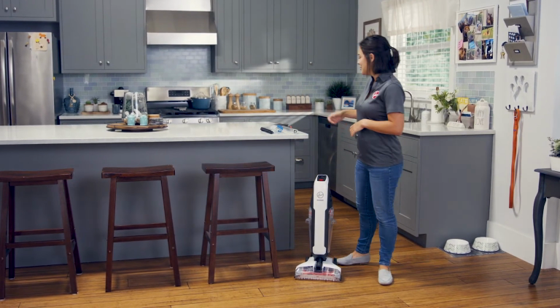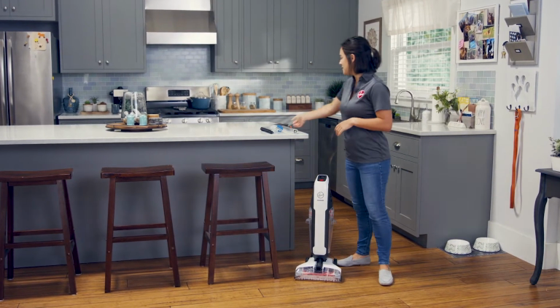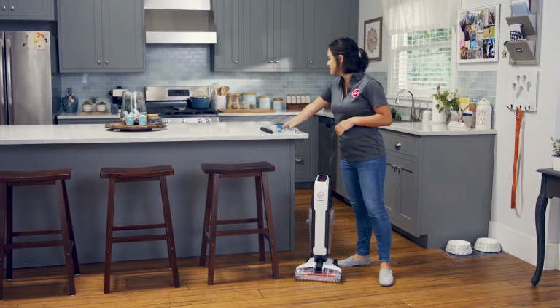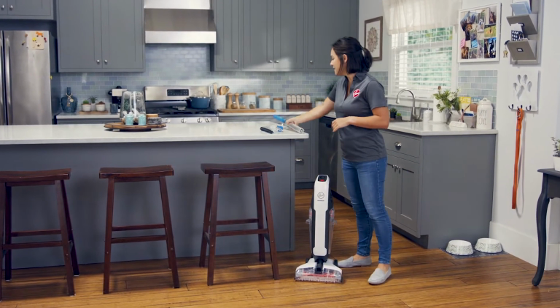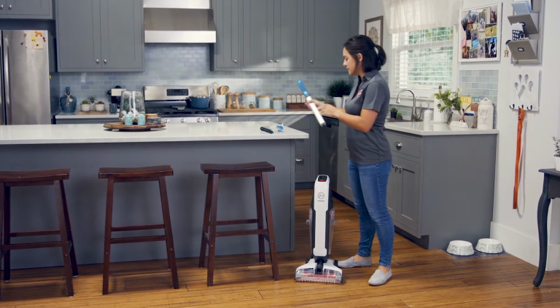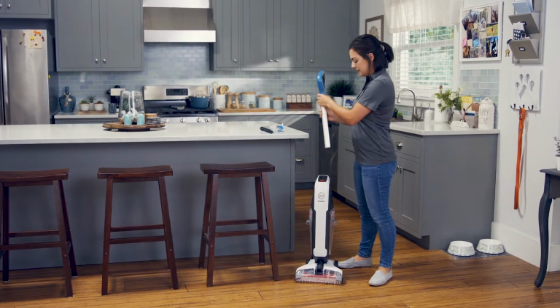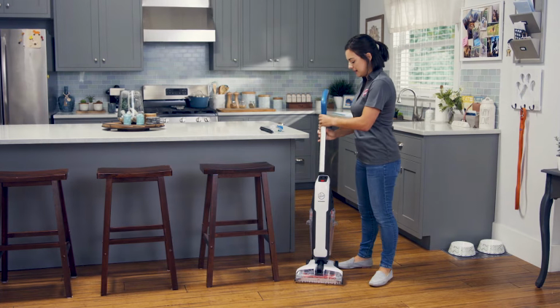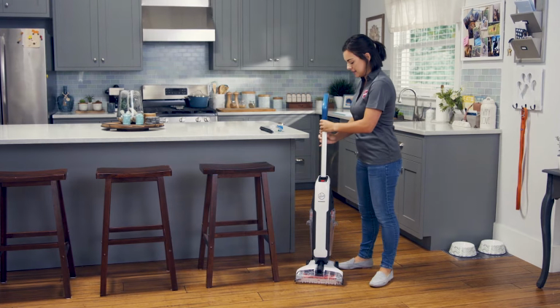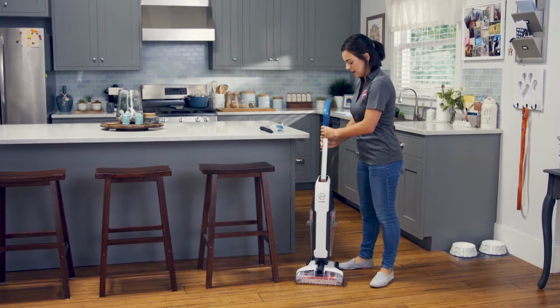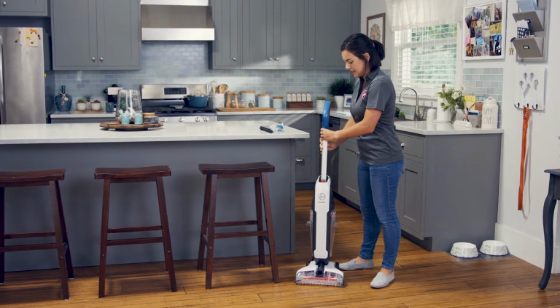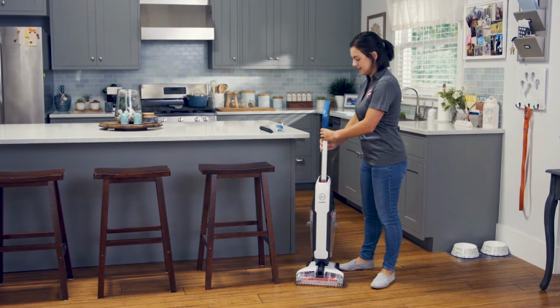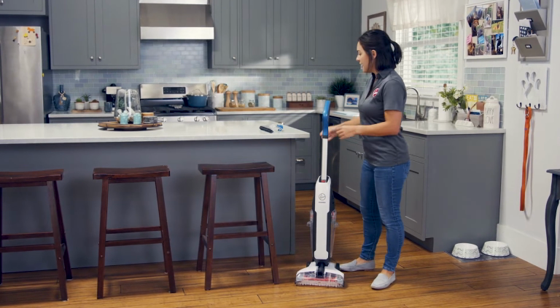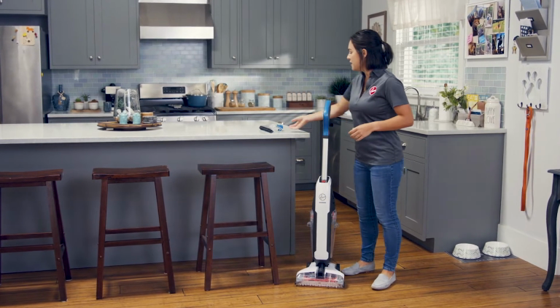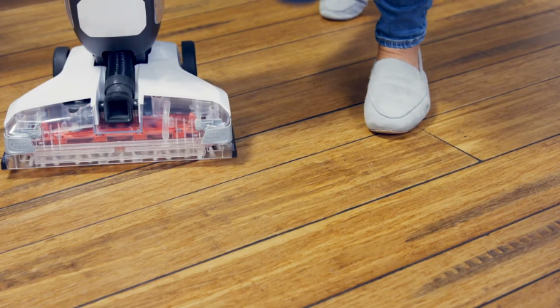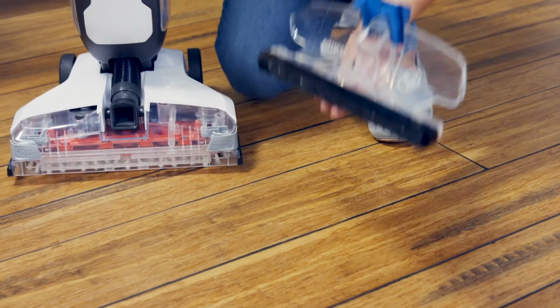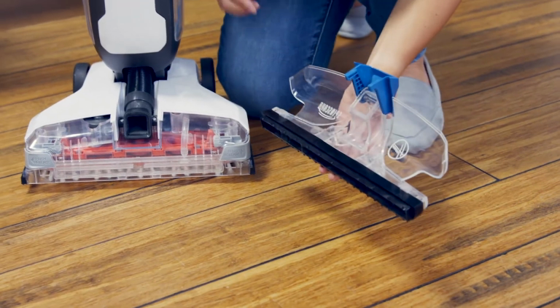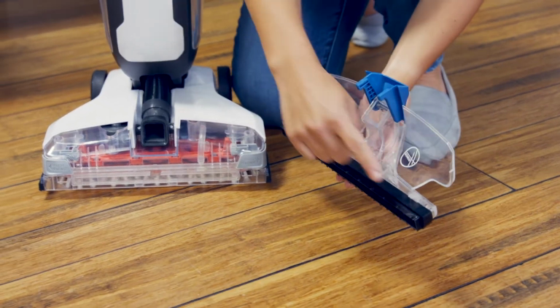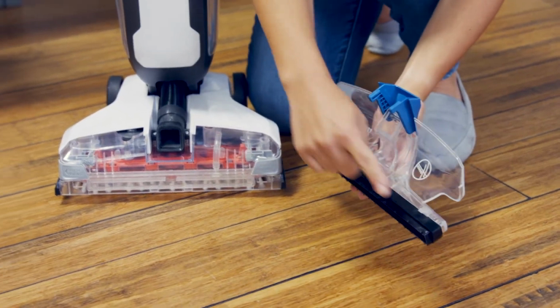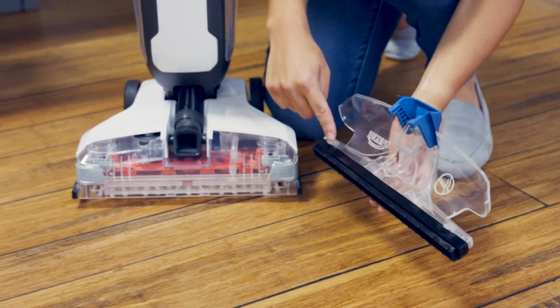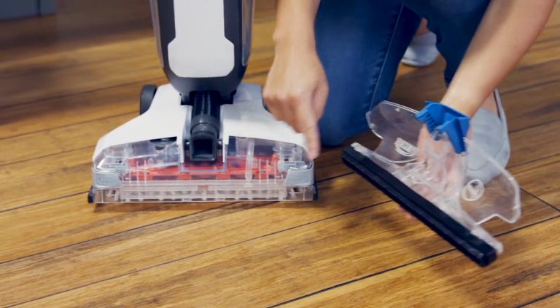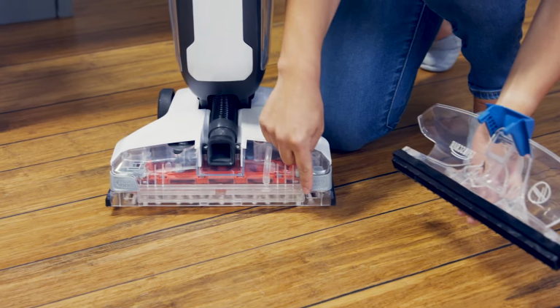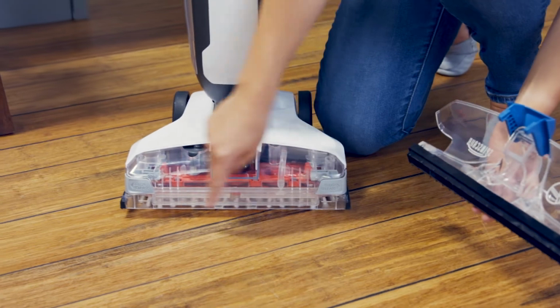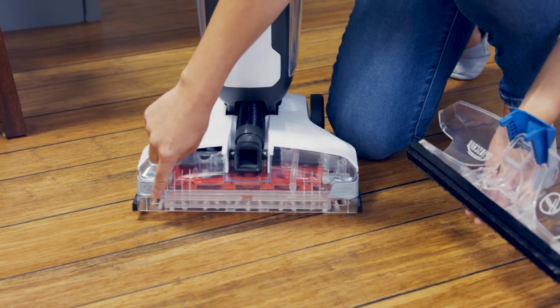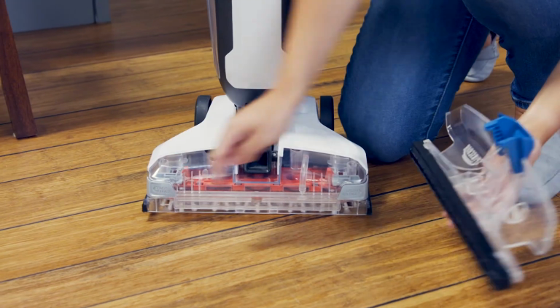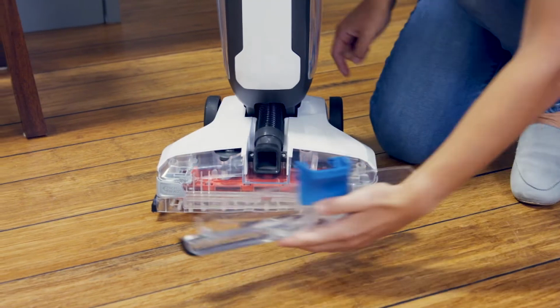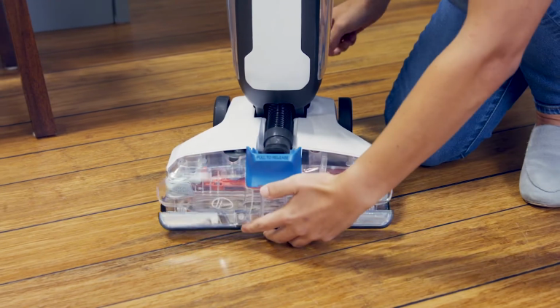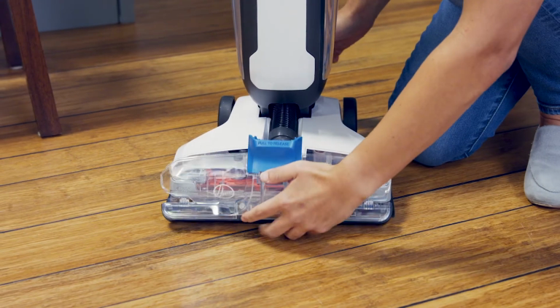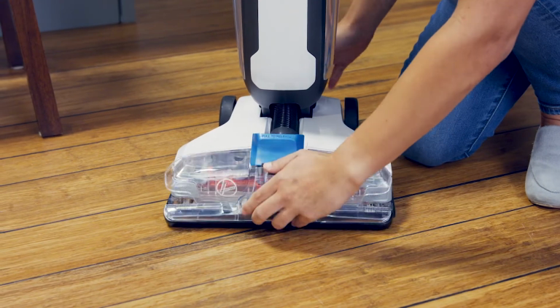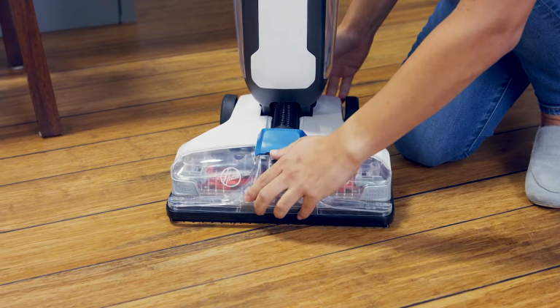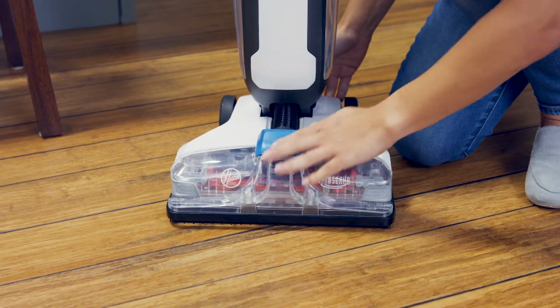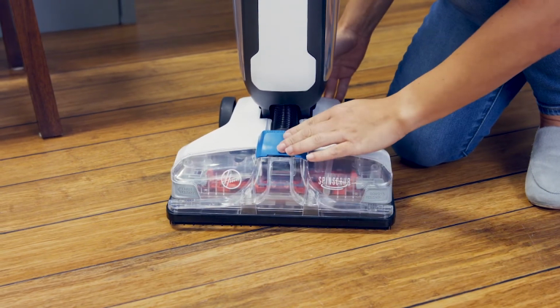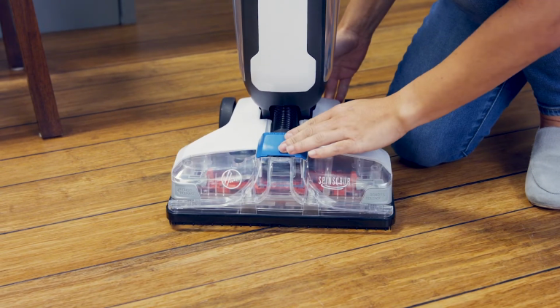To assemble, slide the handle into the body of the cleaner until it clicks. Then grab the nozzle and line up the hooks with the openings and rock it back. Now press the latch until it clicks.